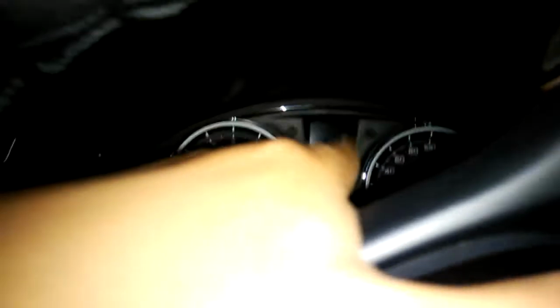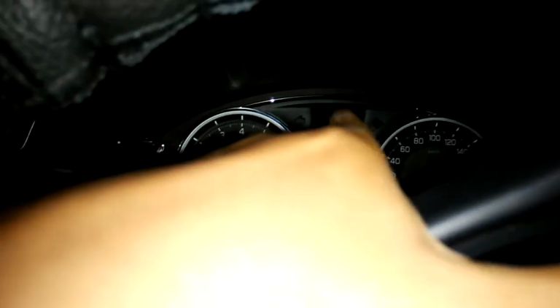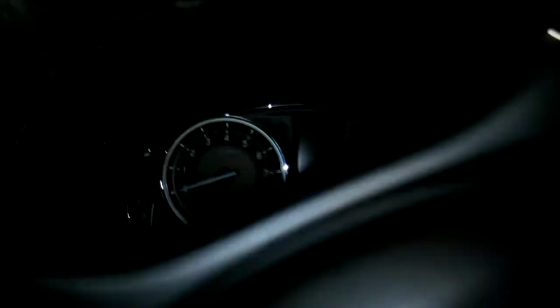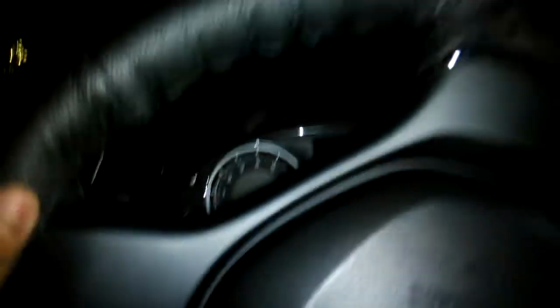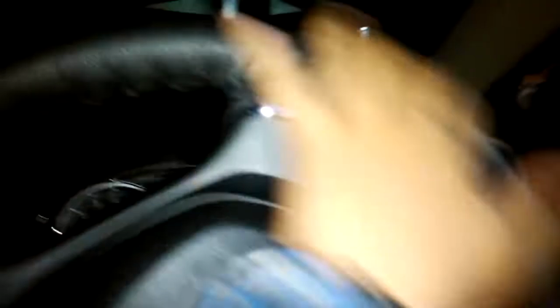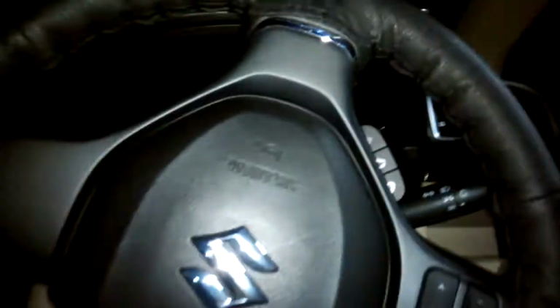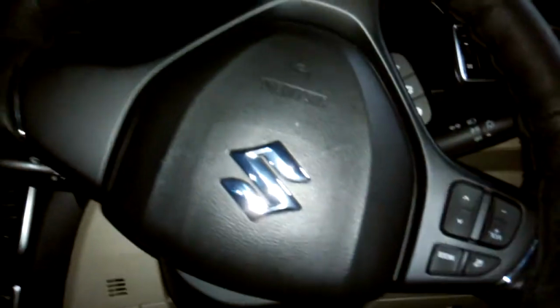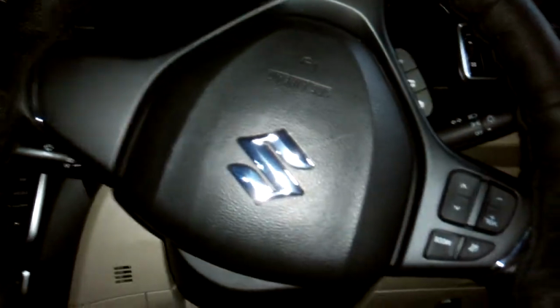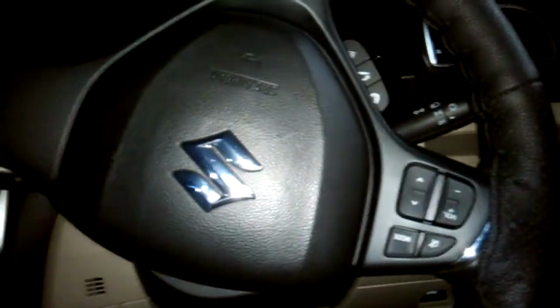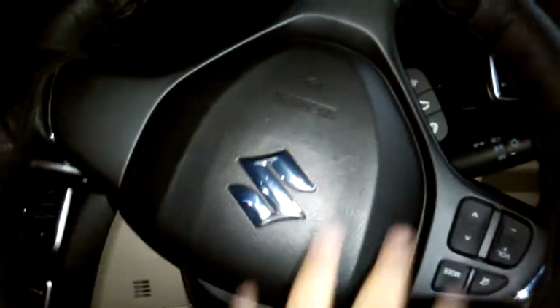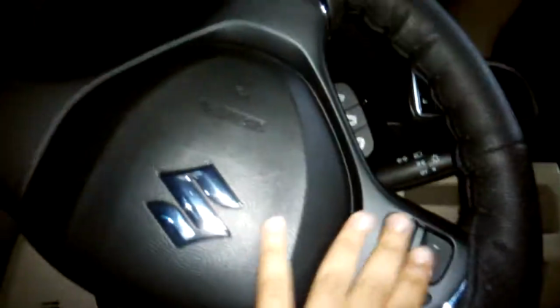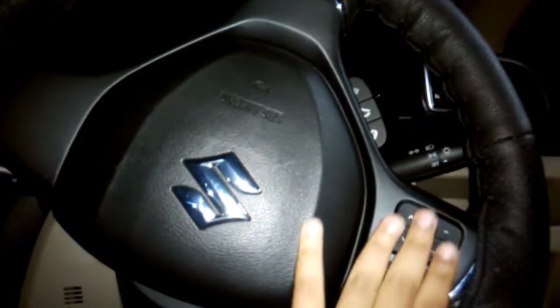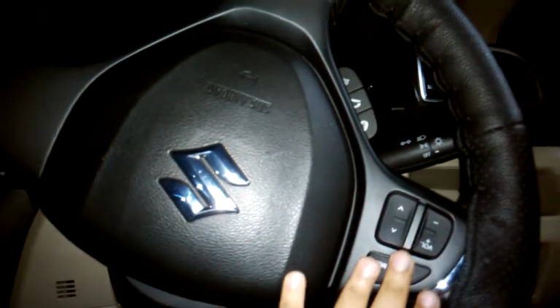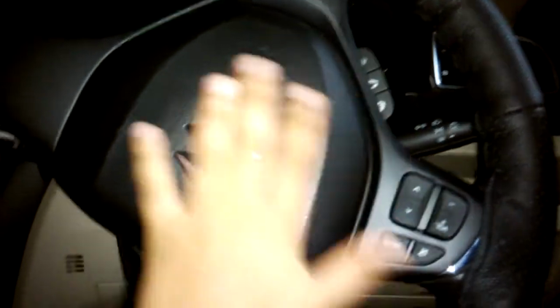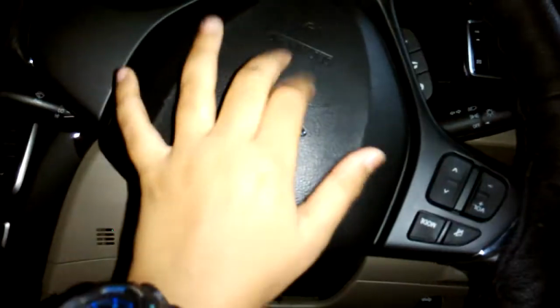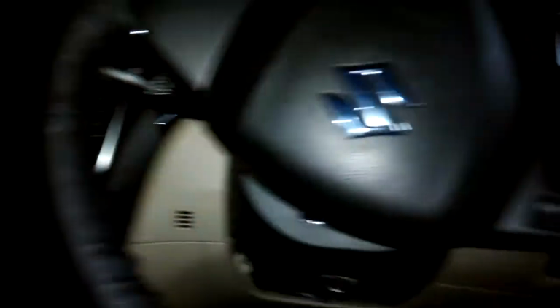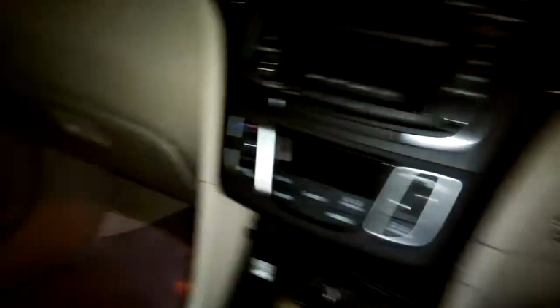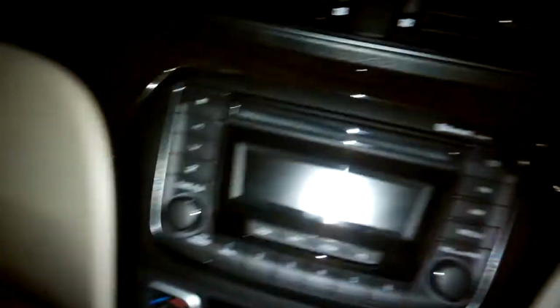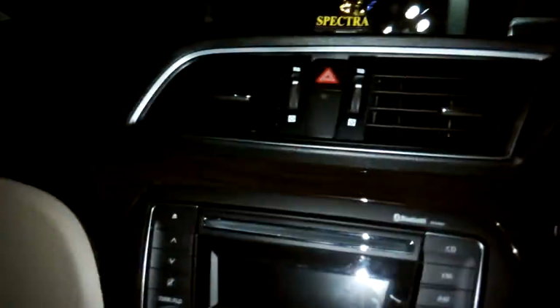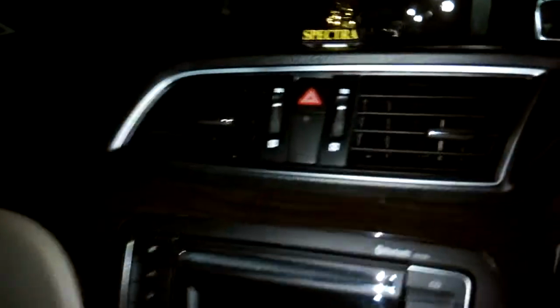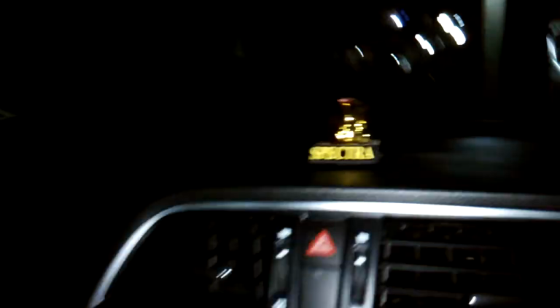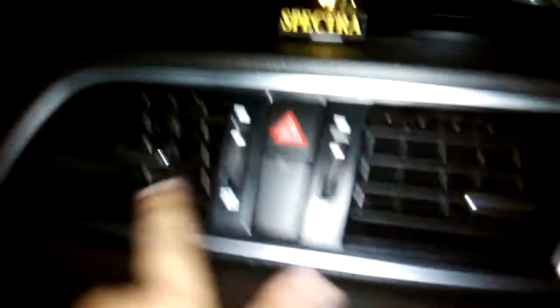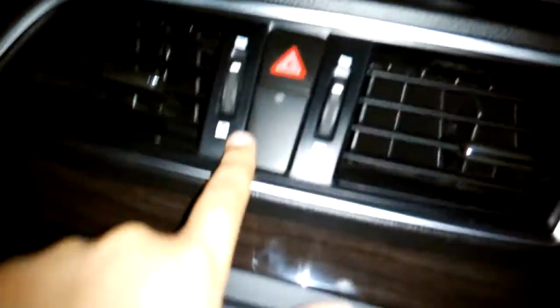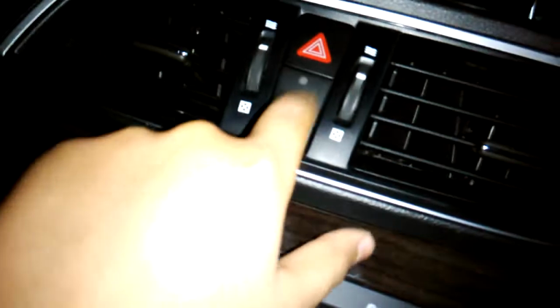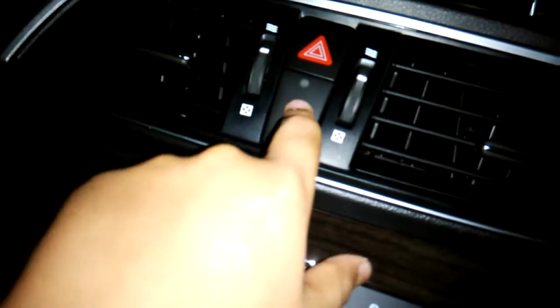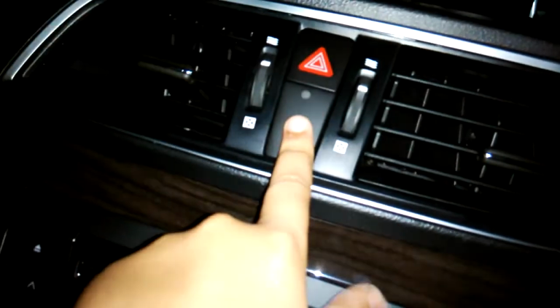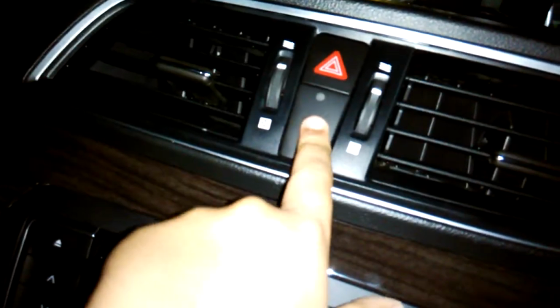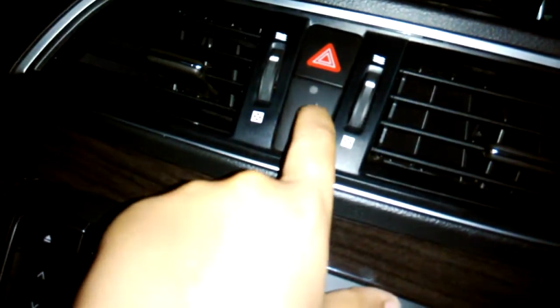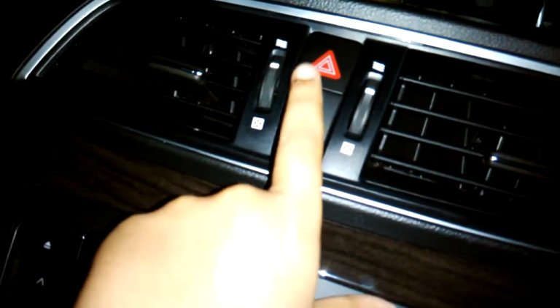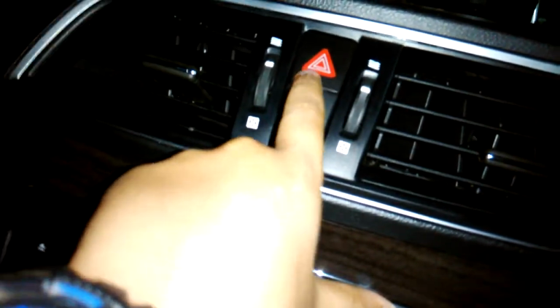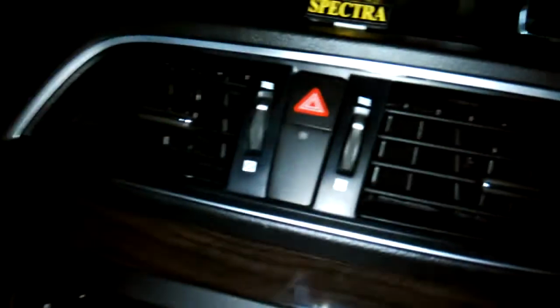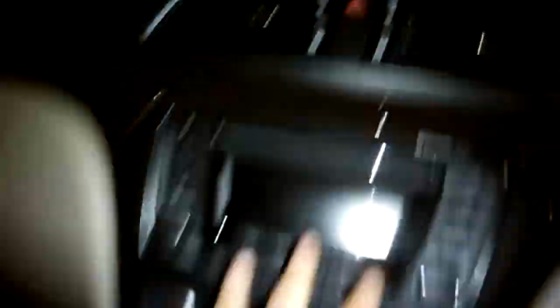Little display over here. The steering wheel is not leather-wrapped actually. Little controls over here, airbag — this is a passenger airbag indicator. Hazard switch right there.